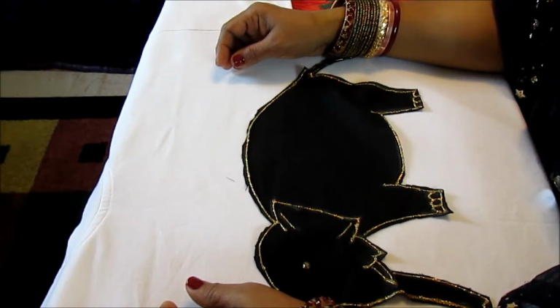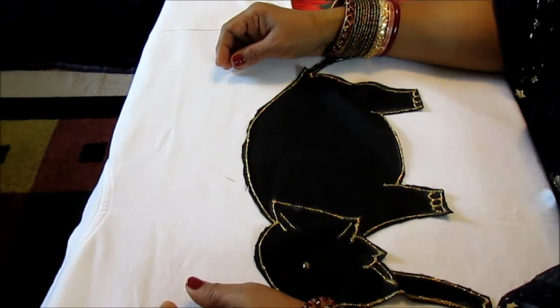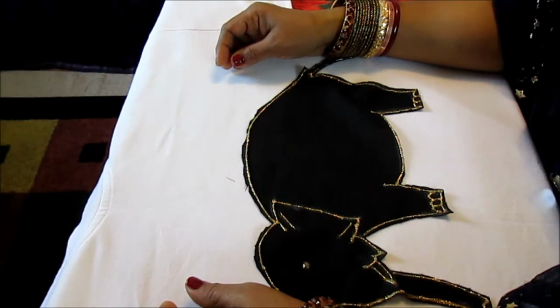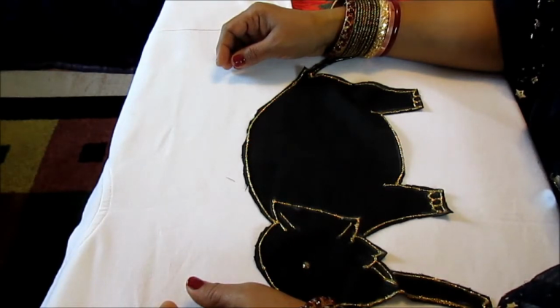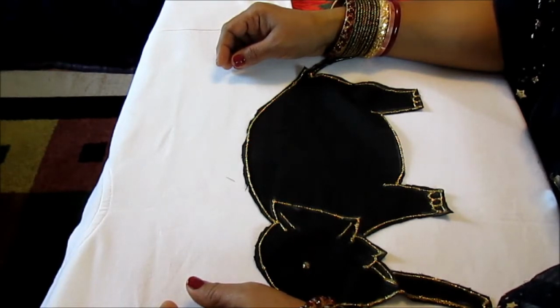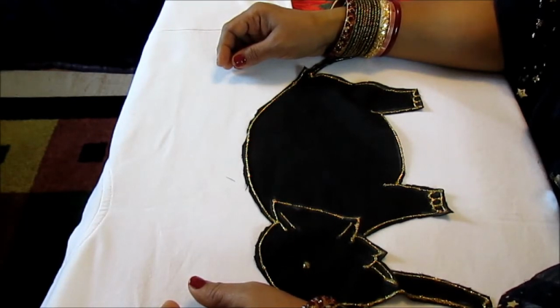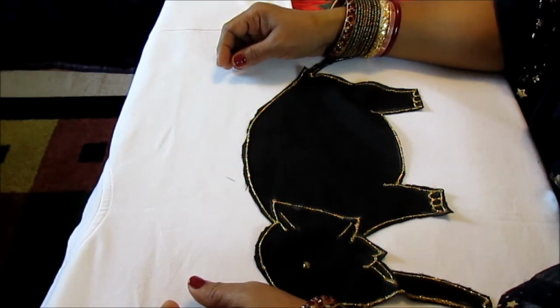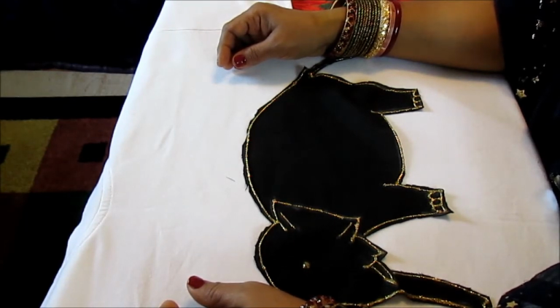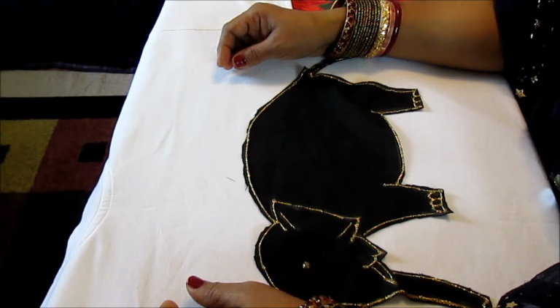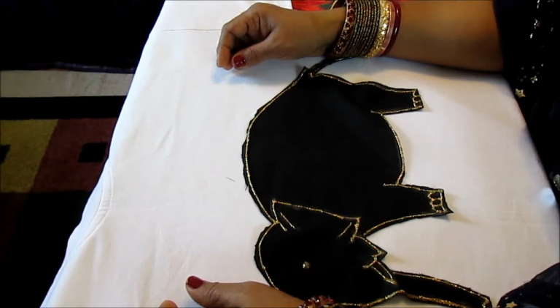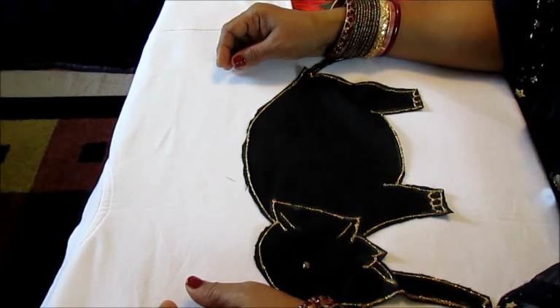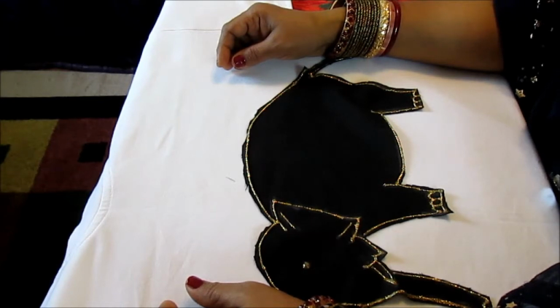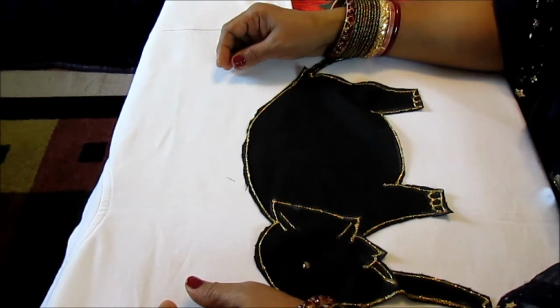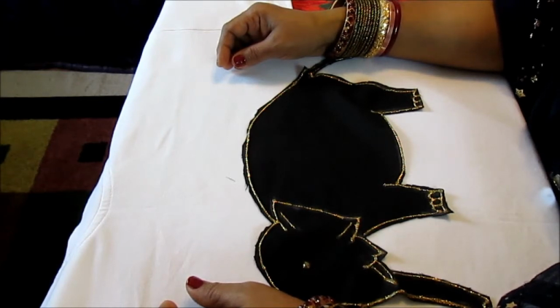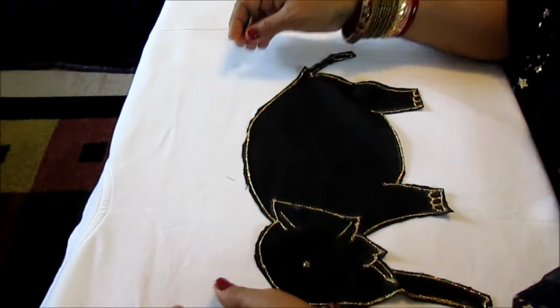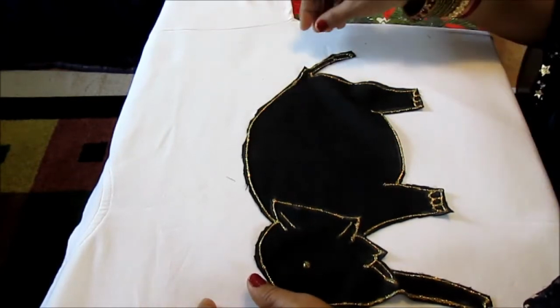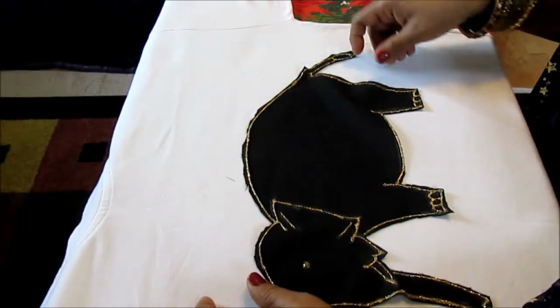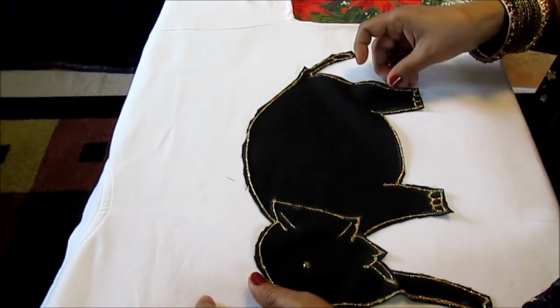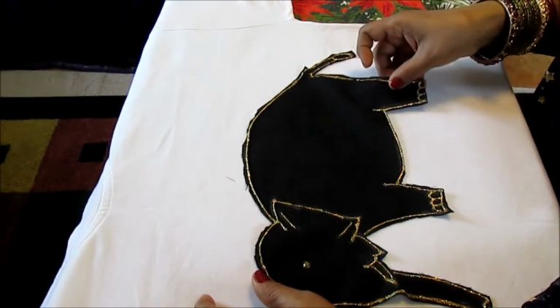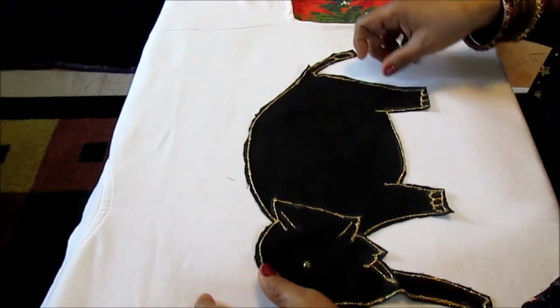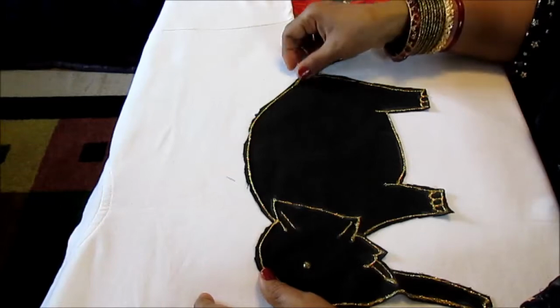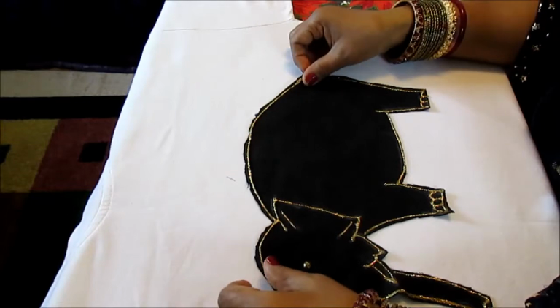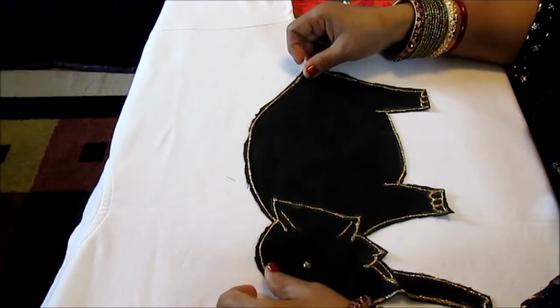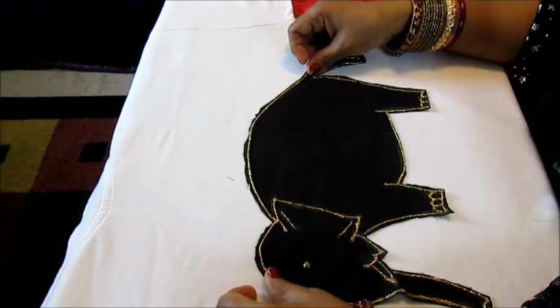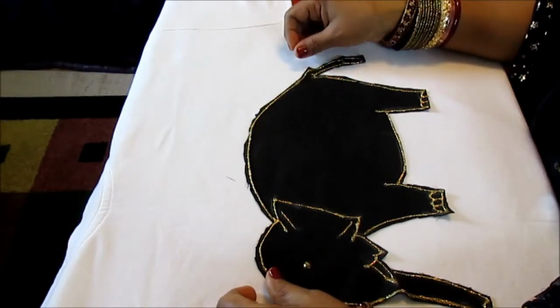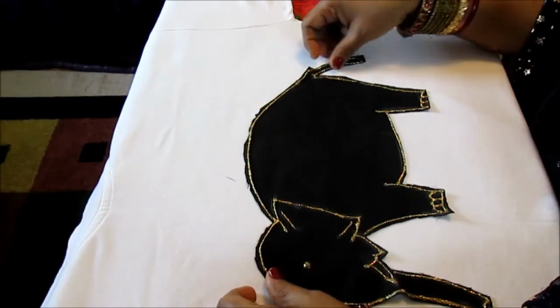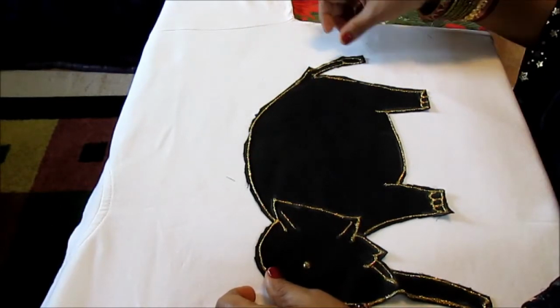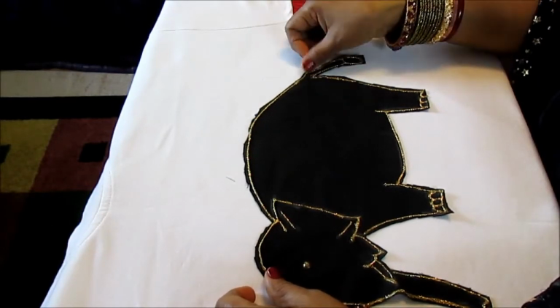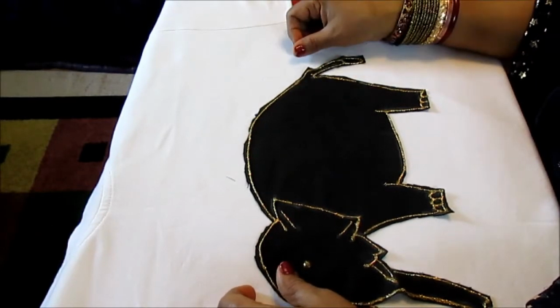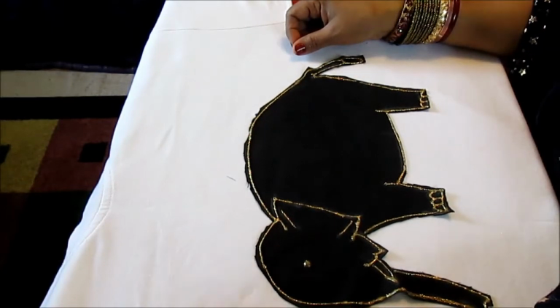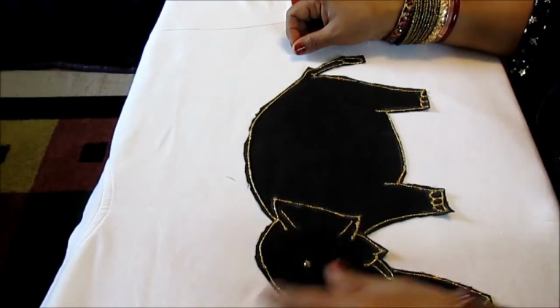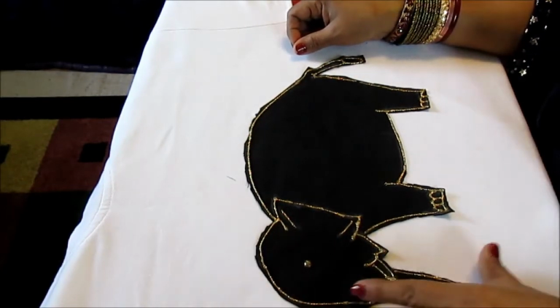In today's video, it's a requested video. One of my viewers asked me to show her how to put an elephant on a t-shirt or an owl, so I'm going to do the elephant.